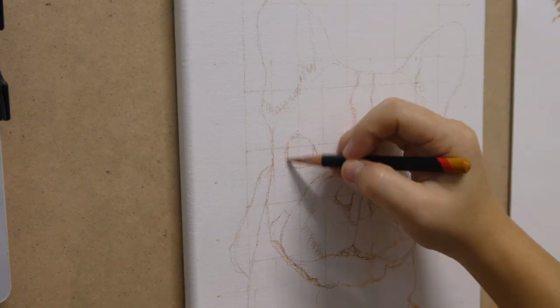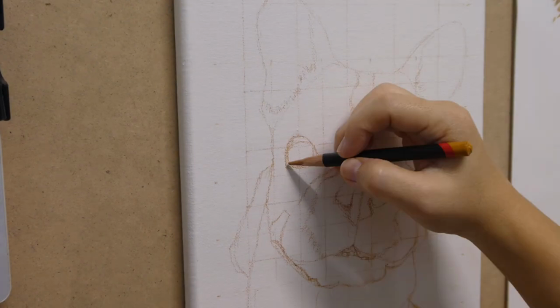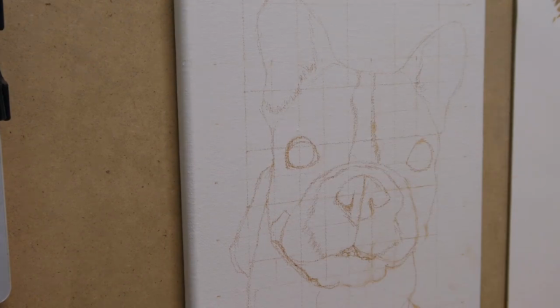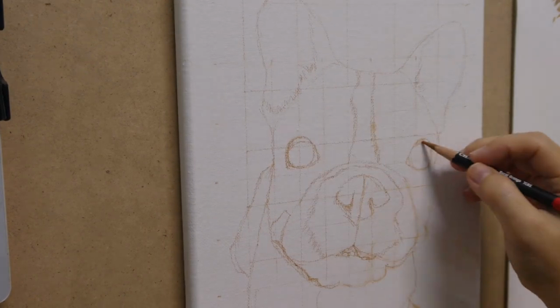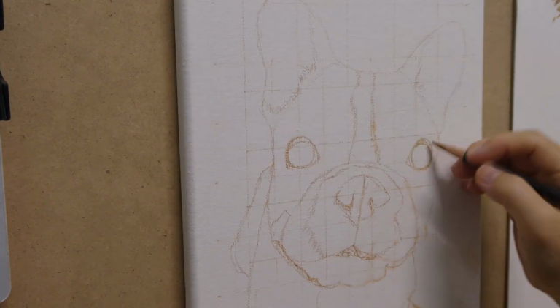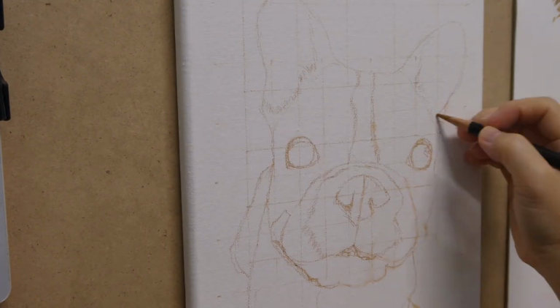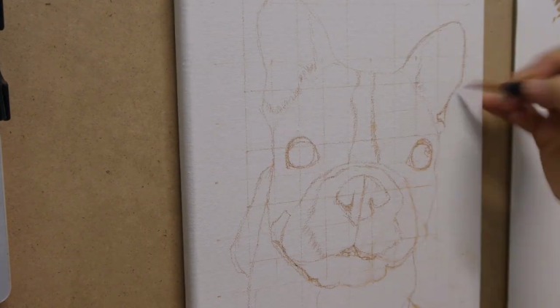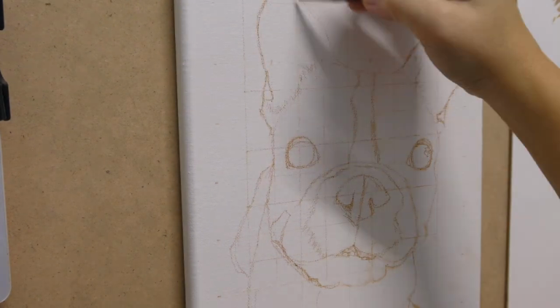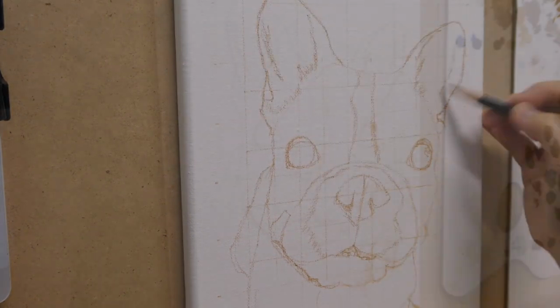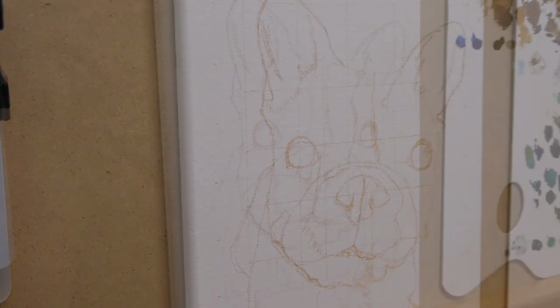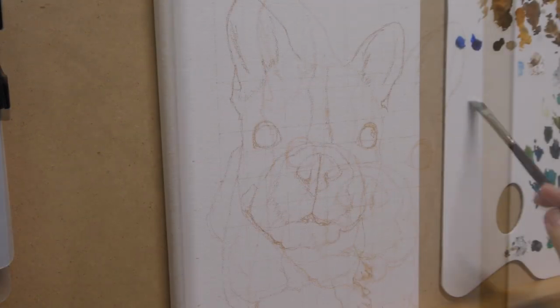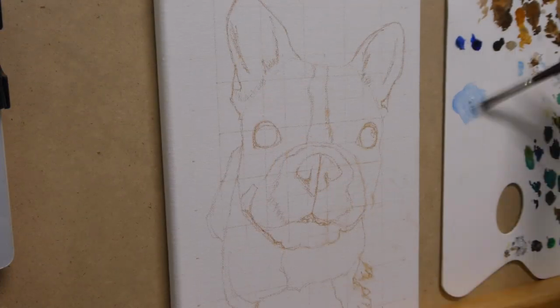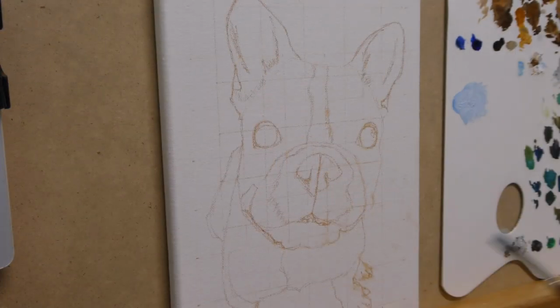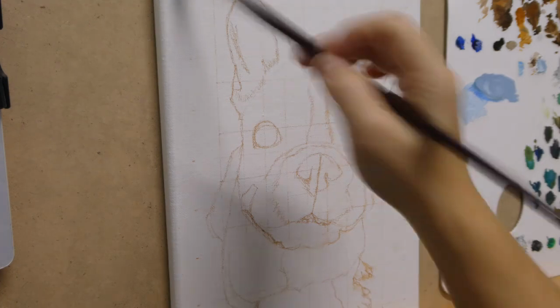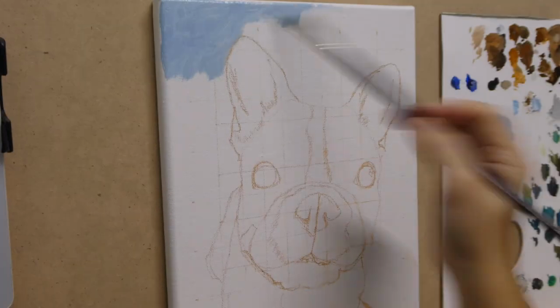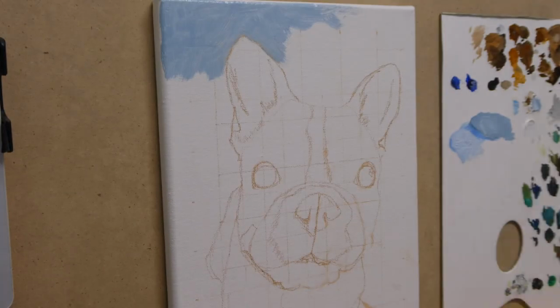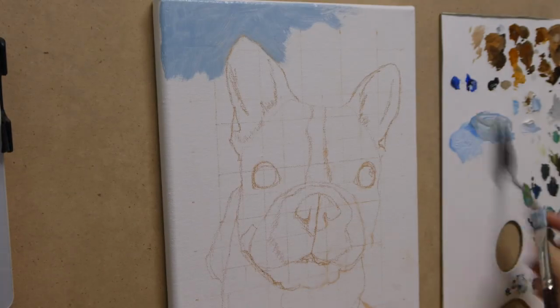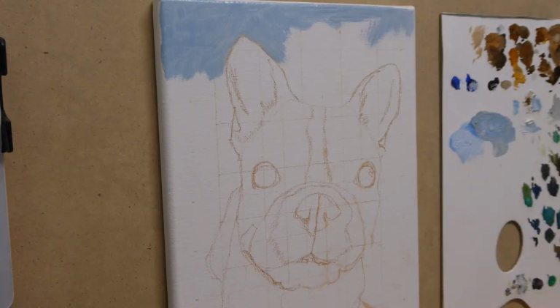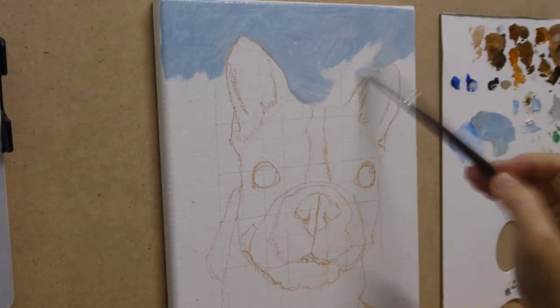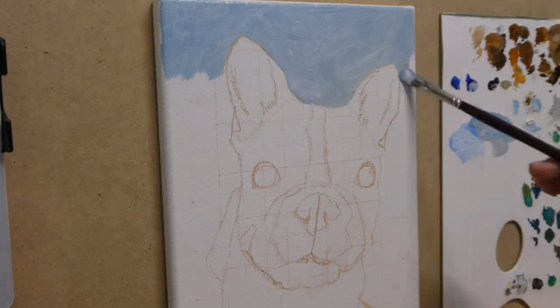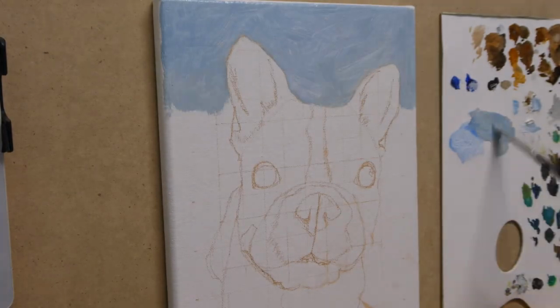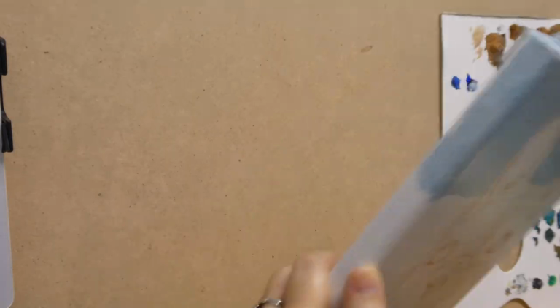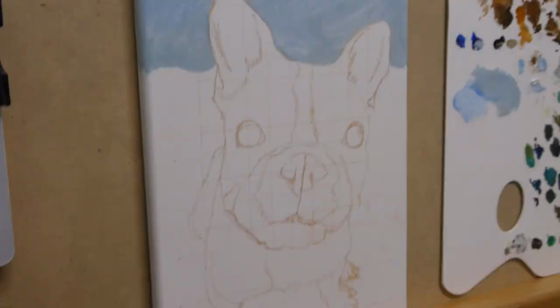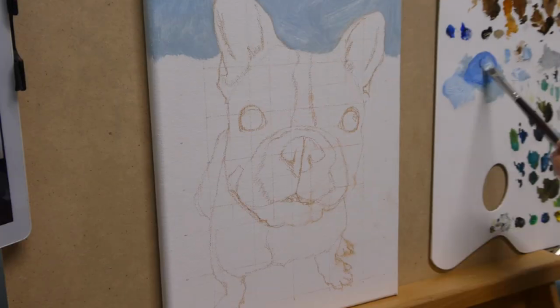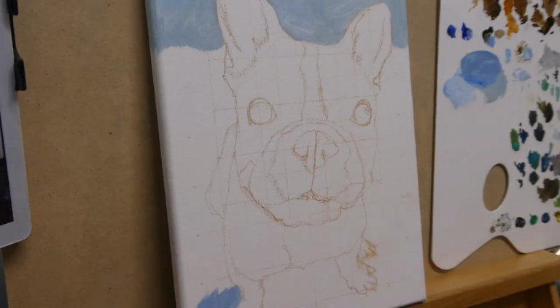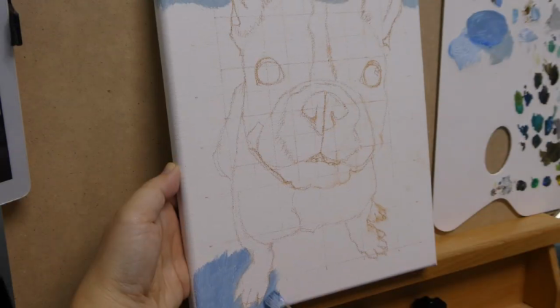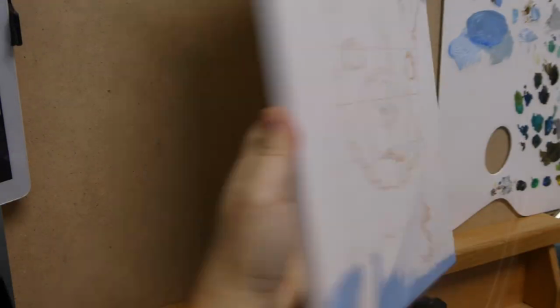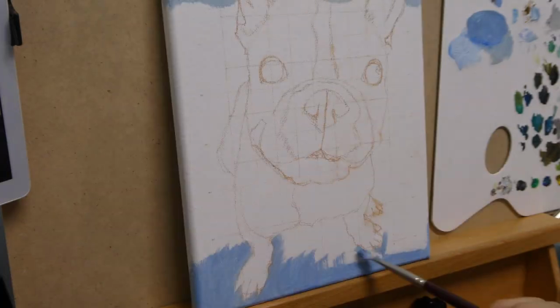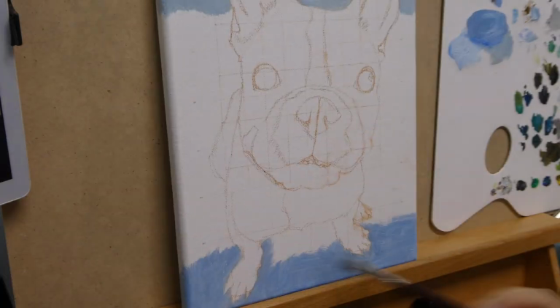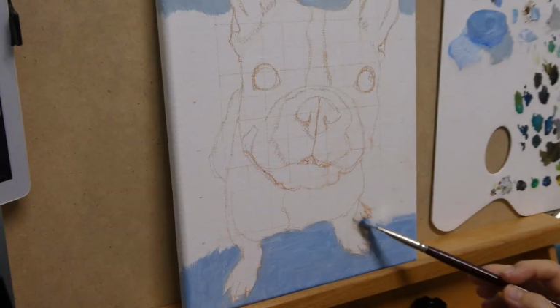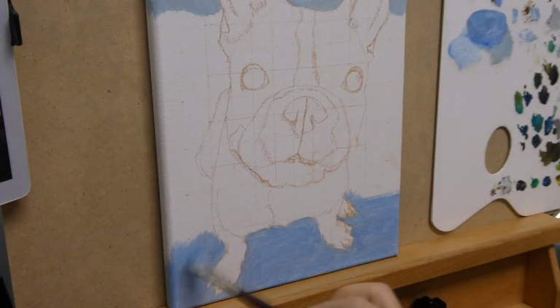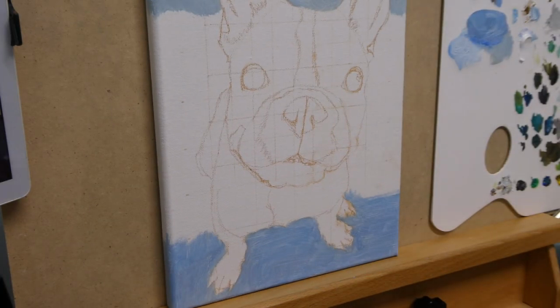First, a quick sketch using the grid method. This canvas was primed with gesso and one layer of oil primer.